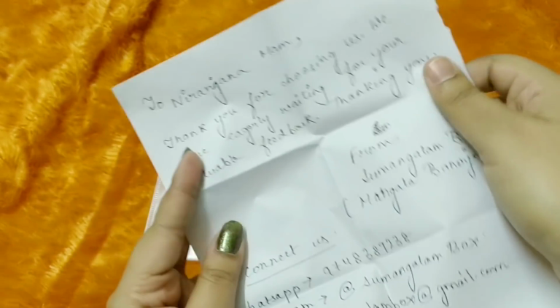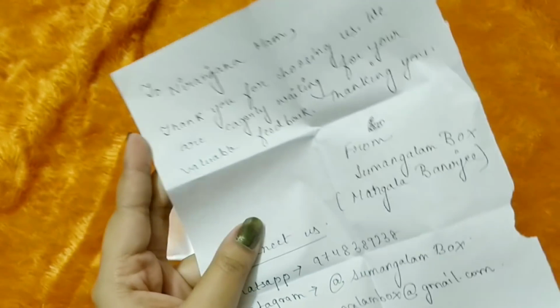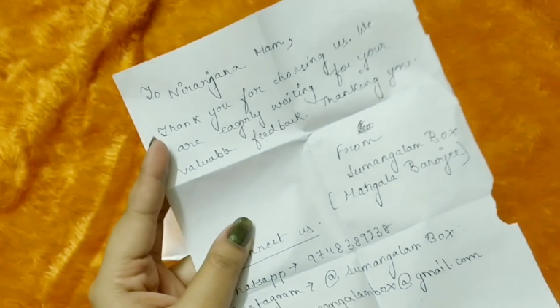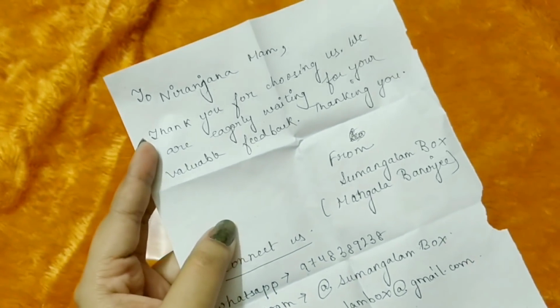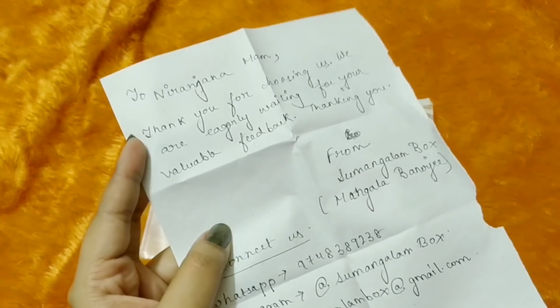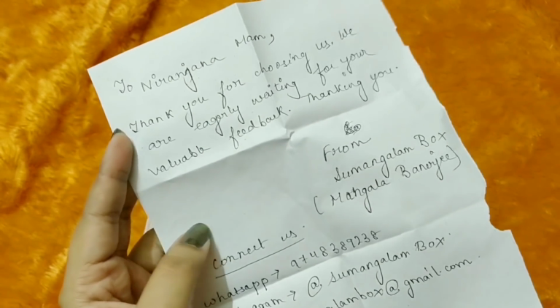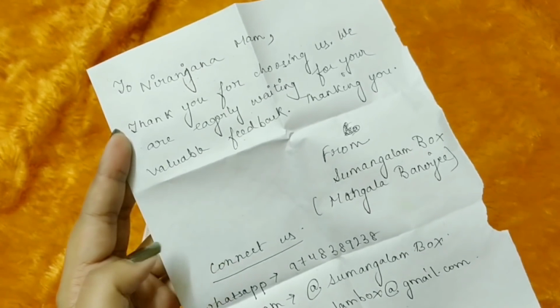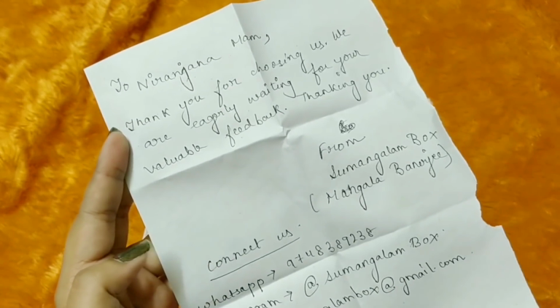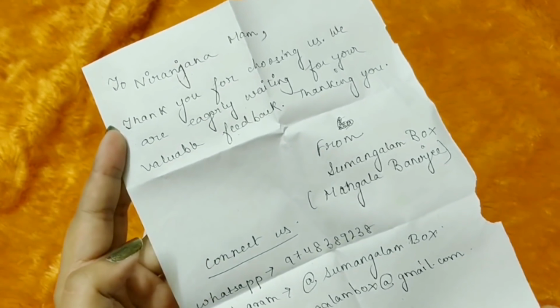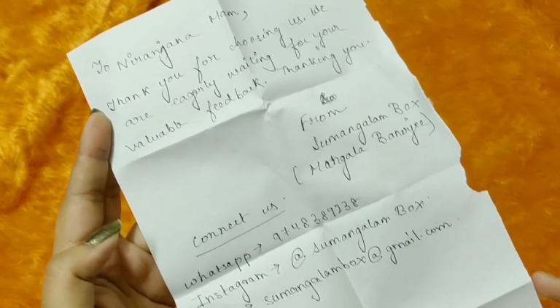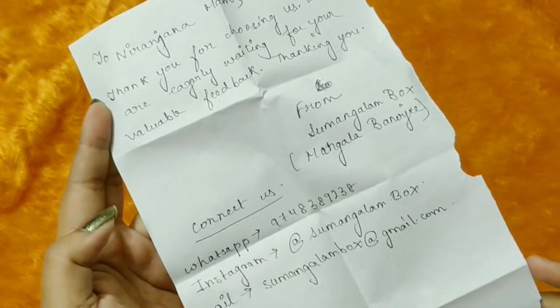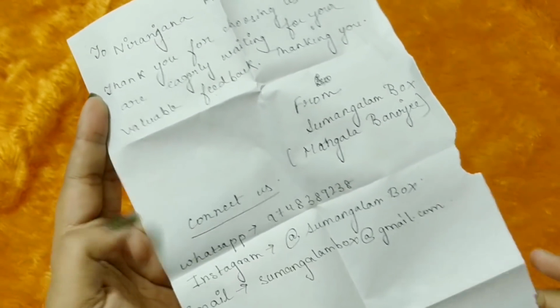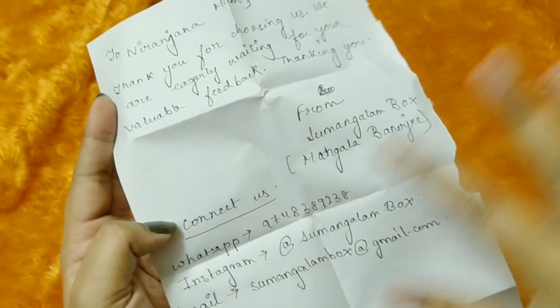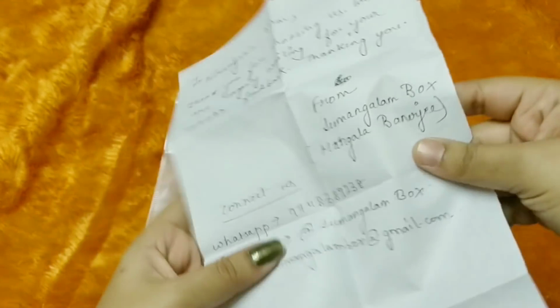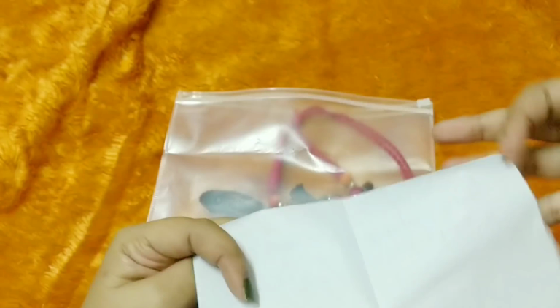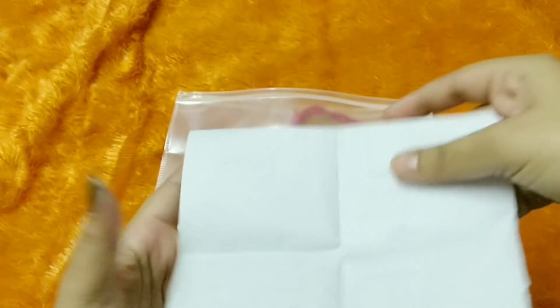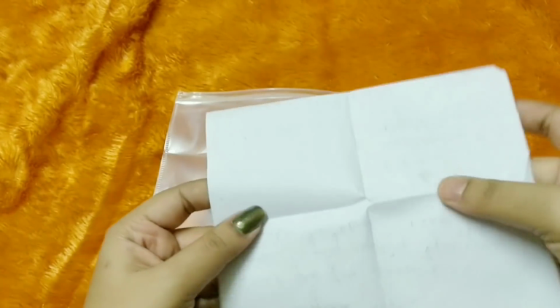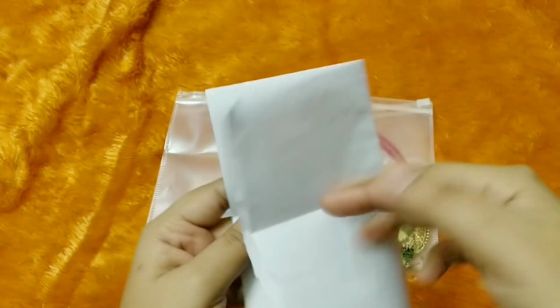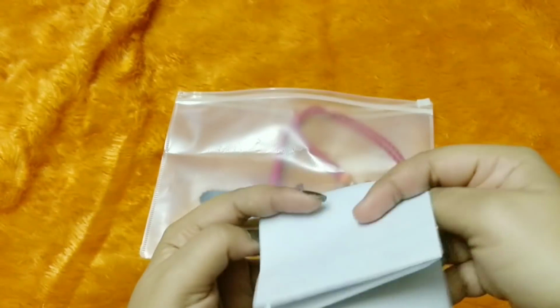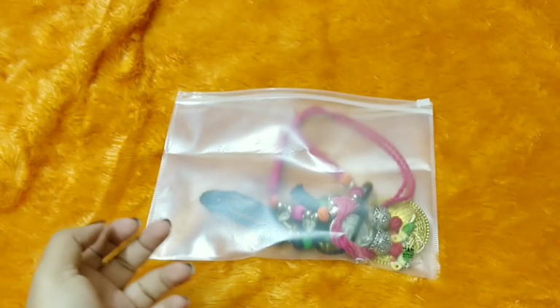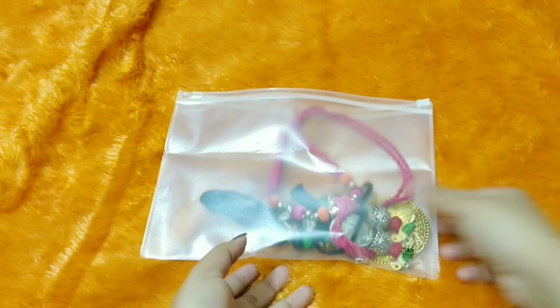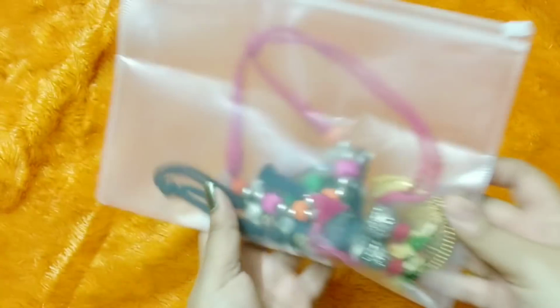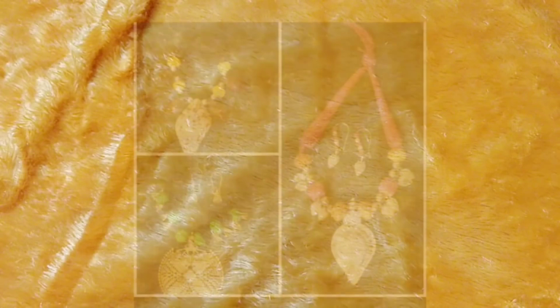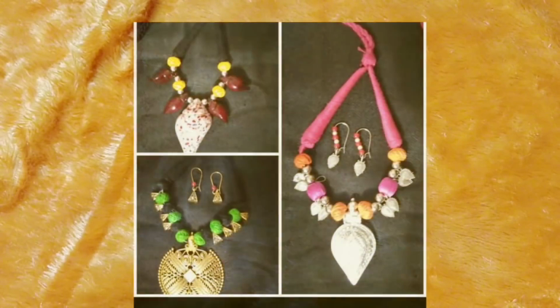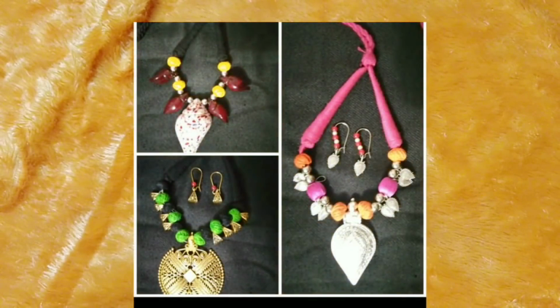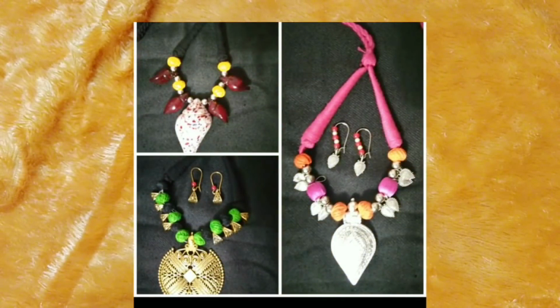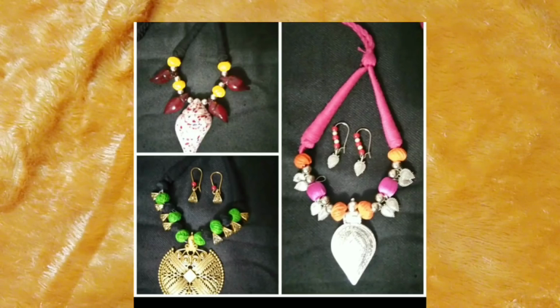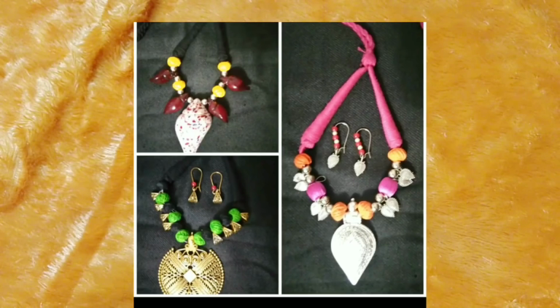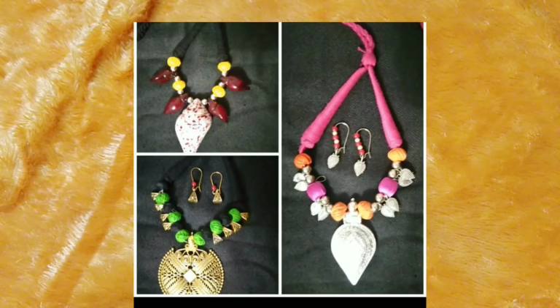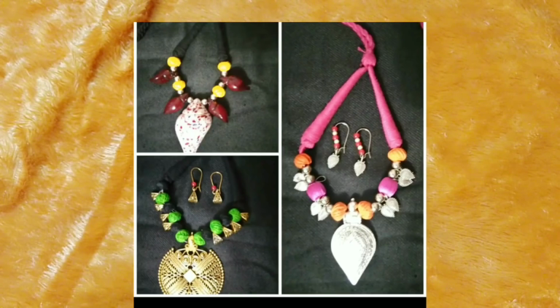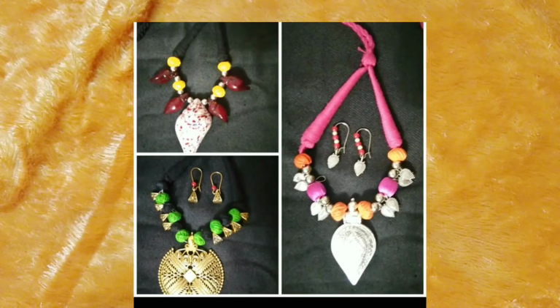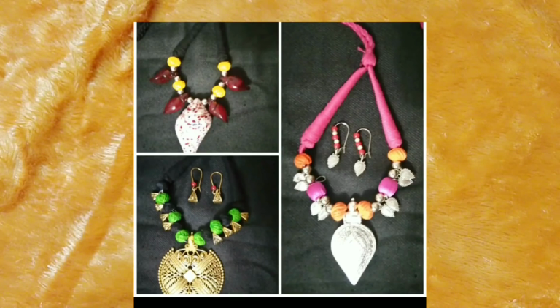So, Nitin Juna ma'am, thank you for choosing us — we are eagerly waiting for your valuable comments. Connect with us and all the details are mentioned in the description box. You will be given a set of three choices for necklaces and from that you can choose two.